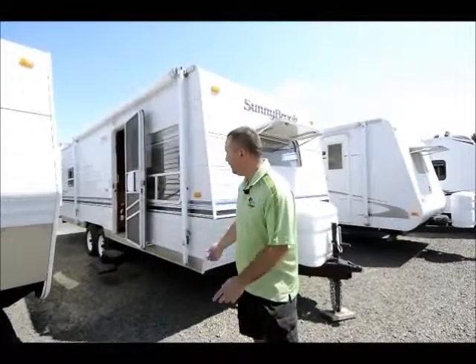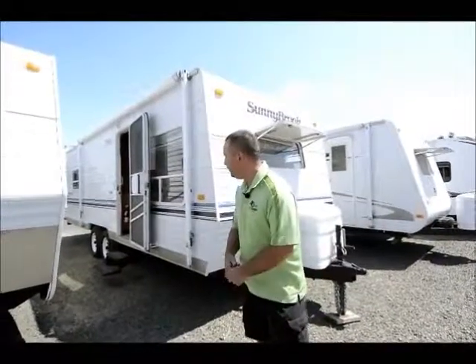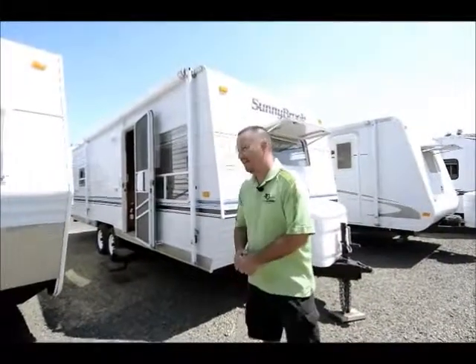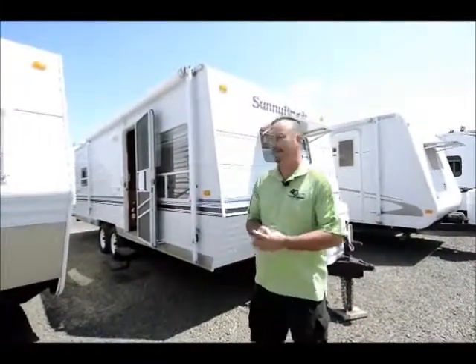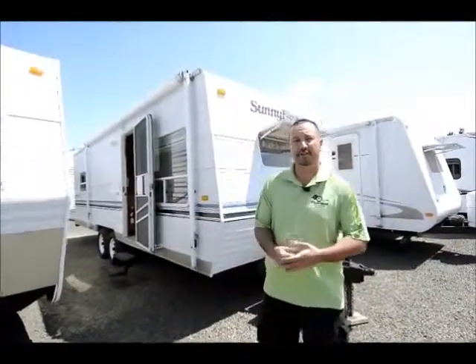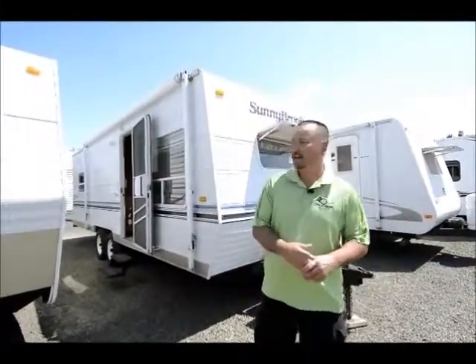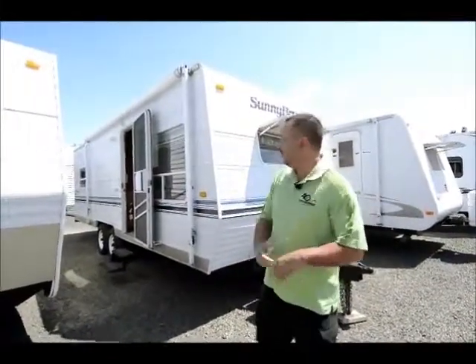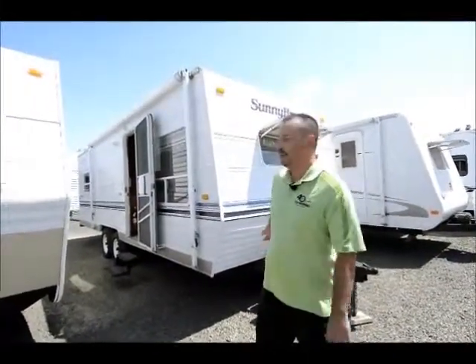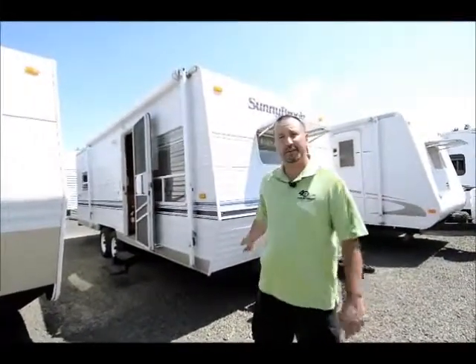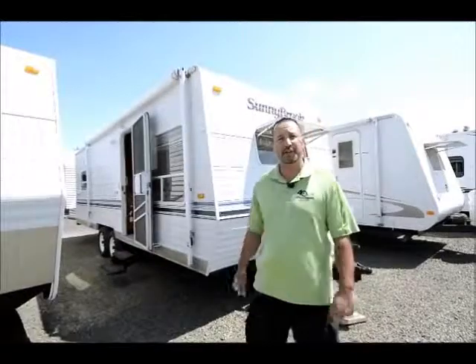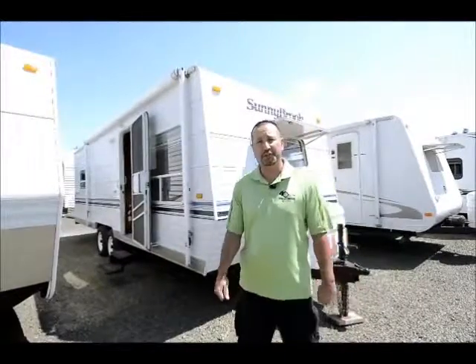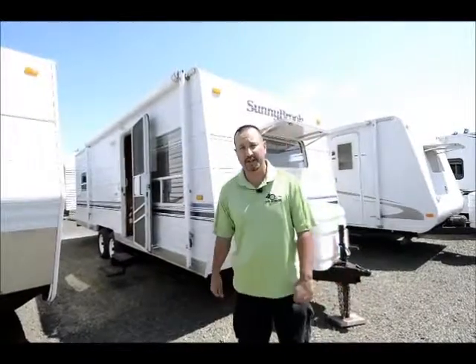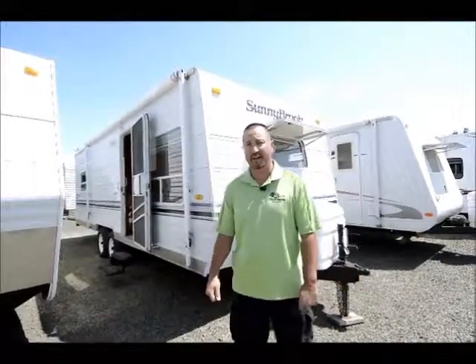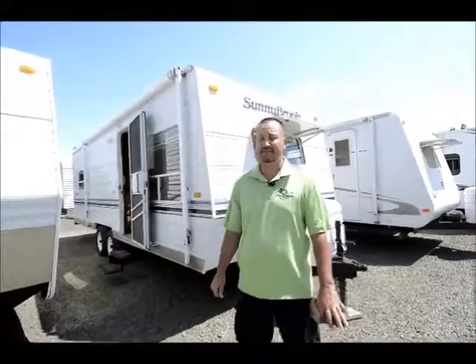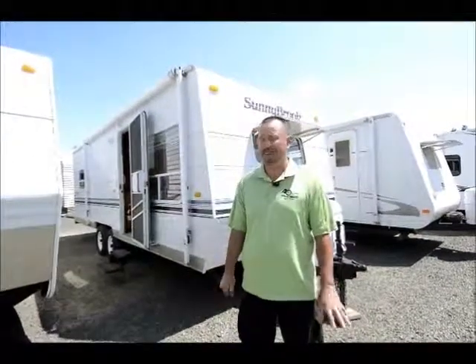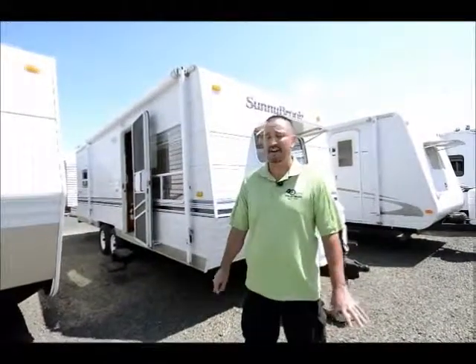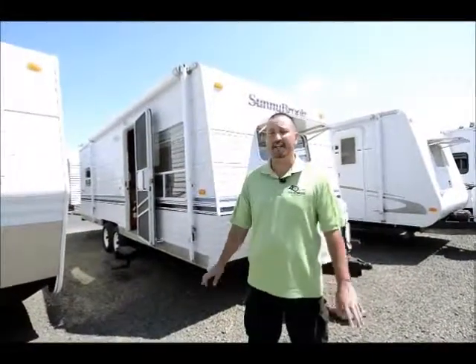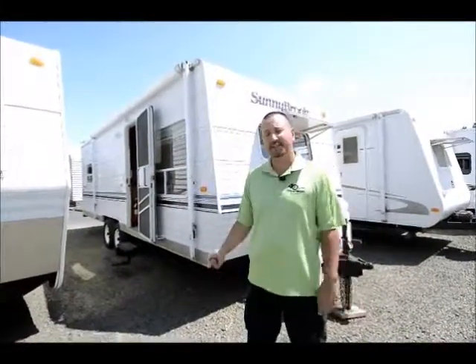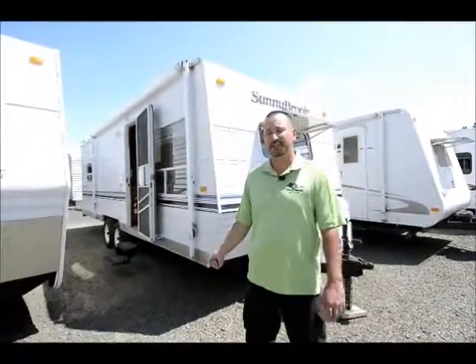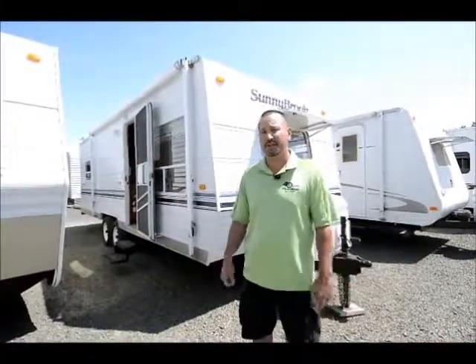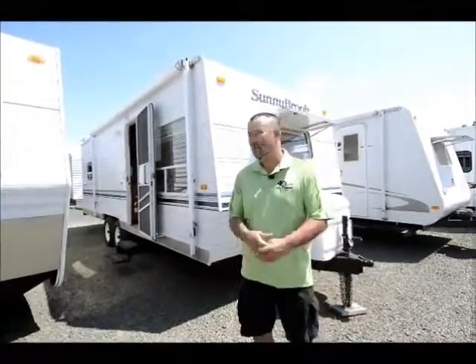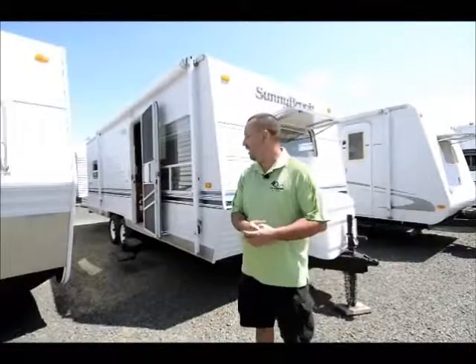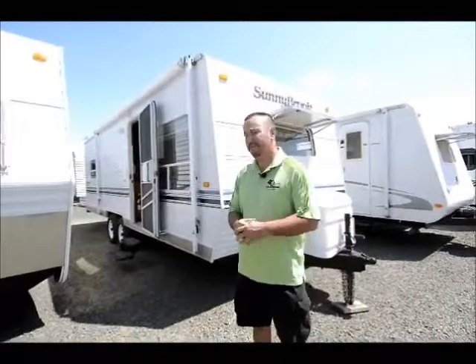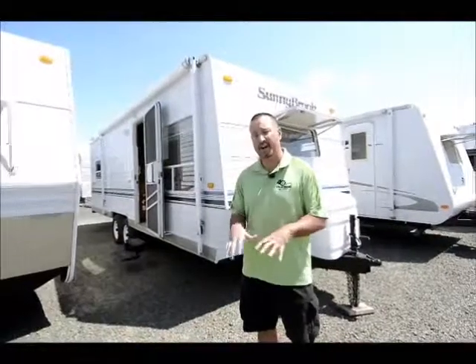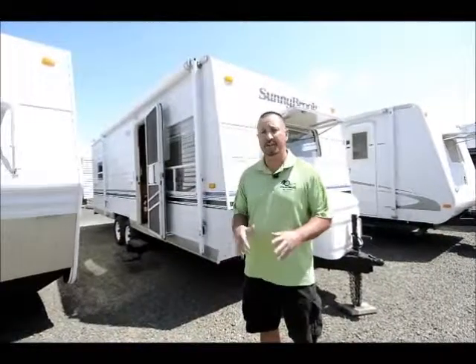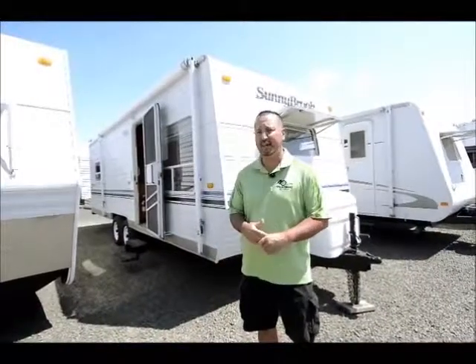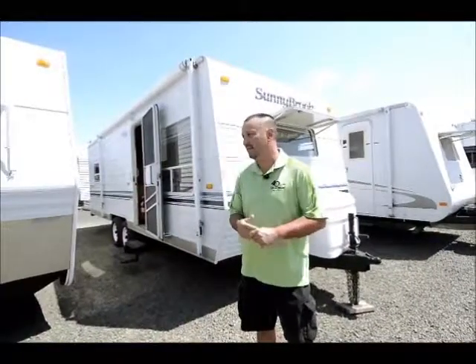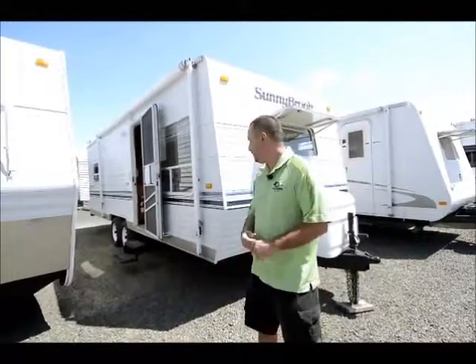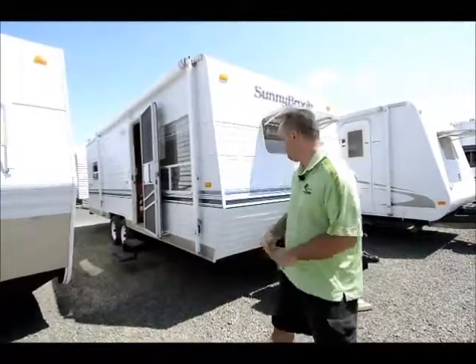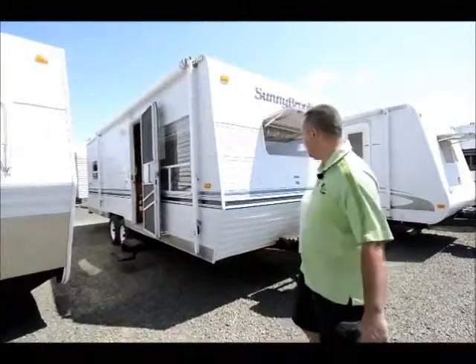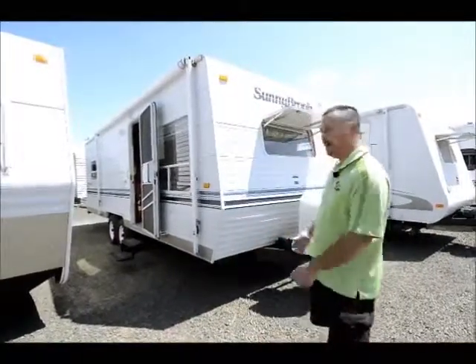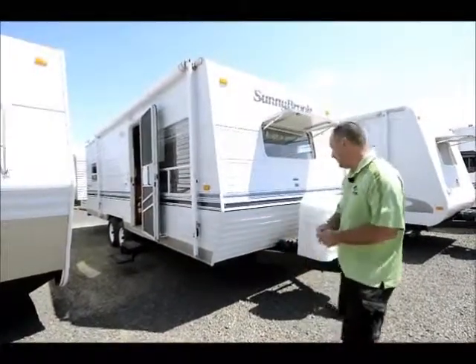This is a 27 foot bumper pull trailer that I took in on trade. It is a very, very clean — as you'll see — trailer and very well taken care of. So I'm going to start up front here and work my way around.